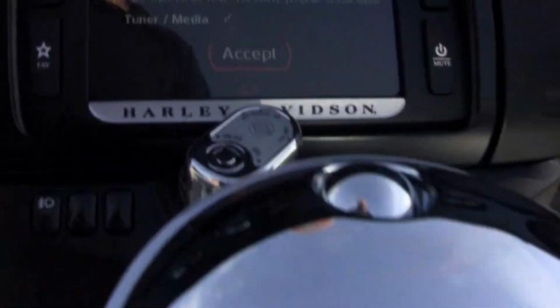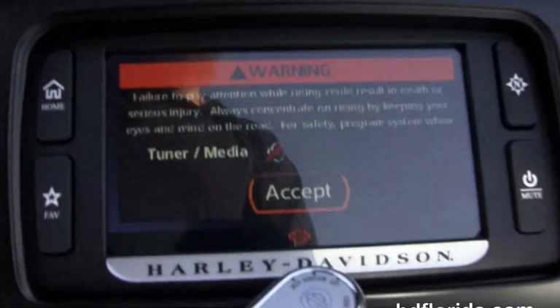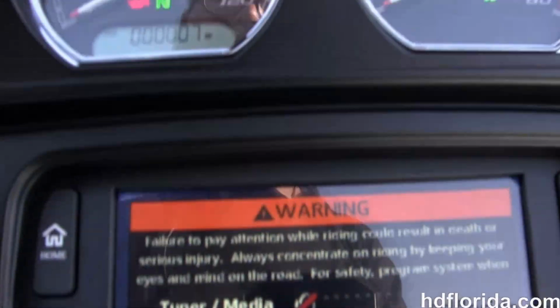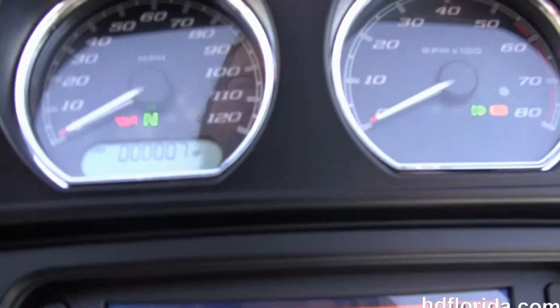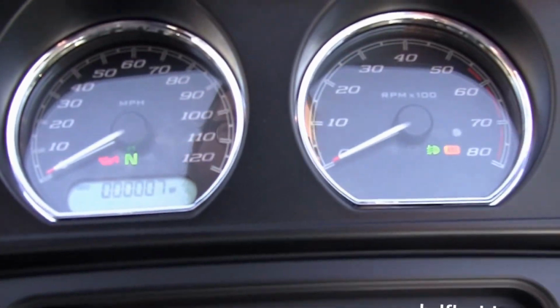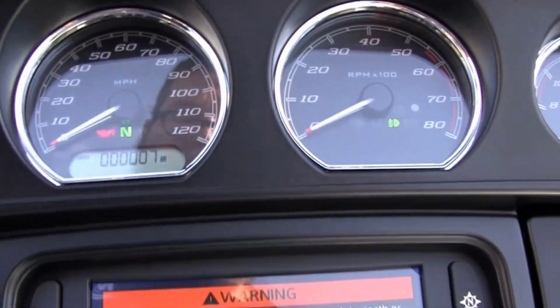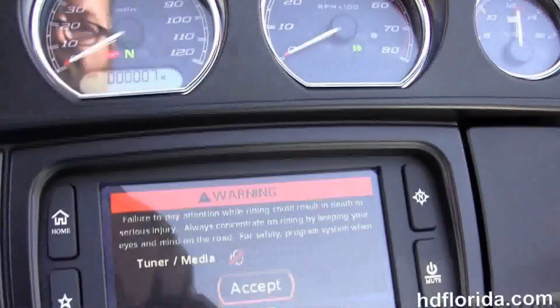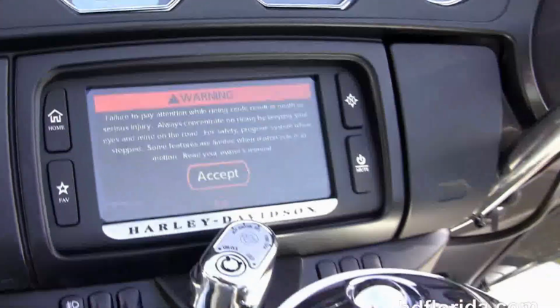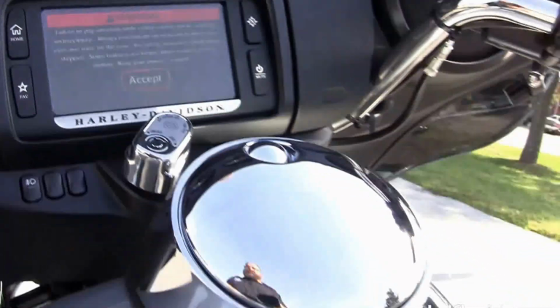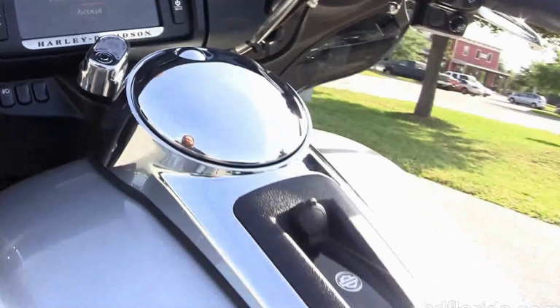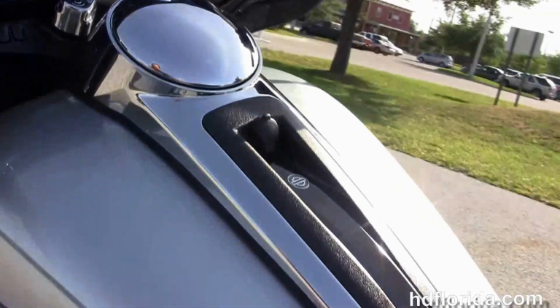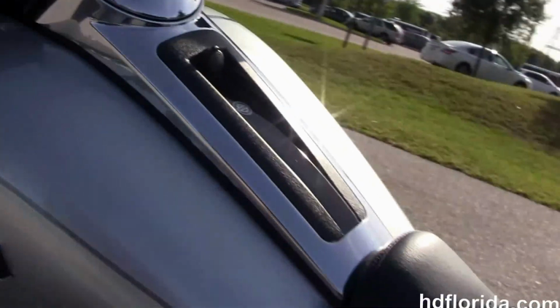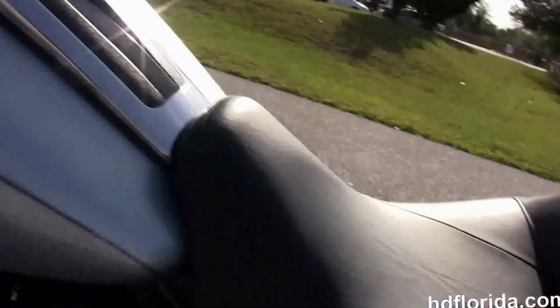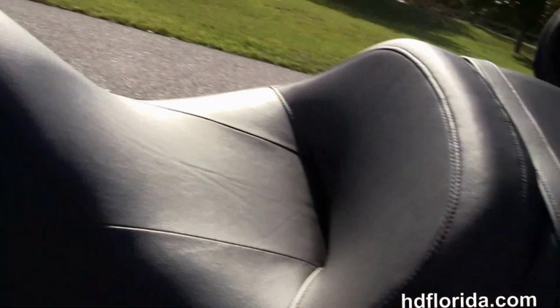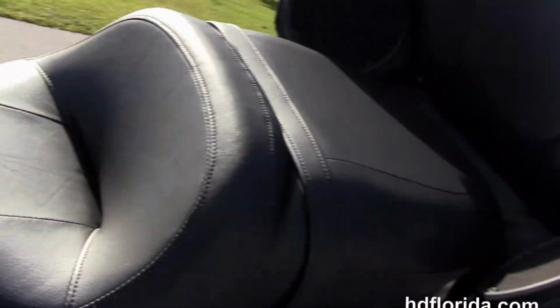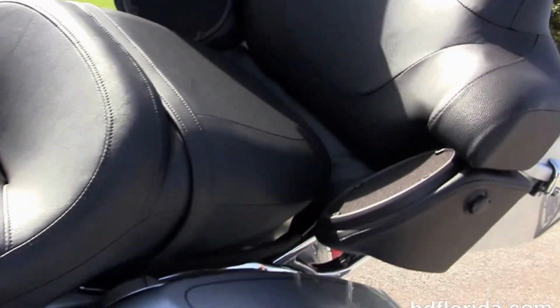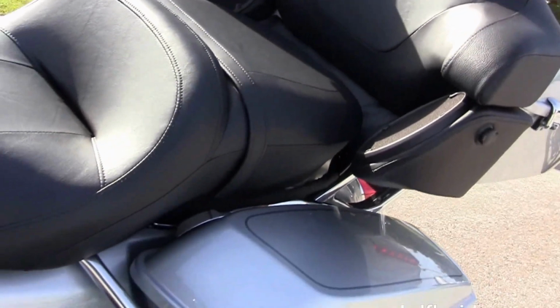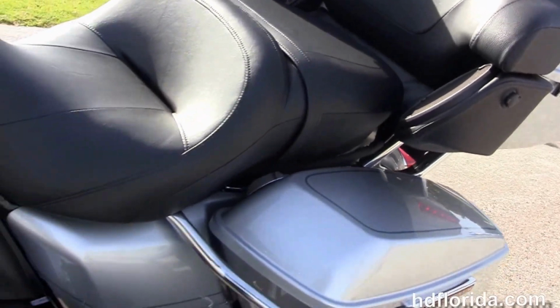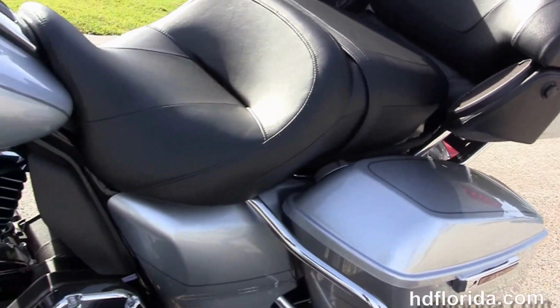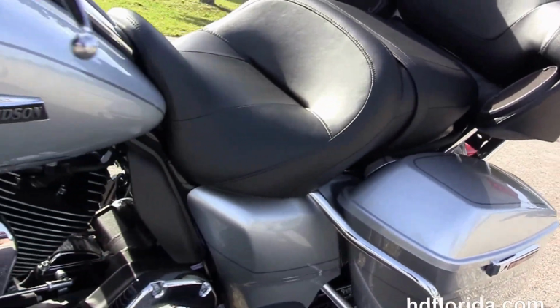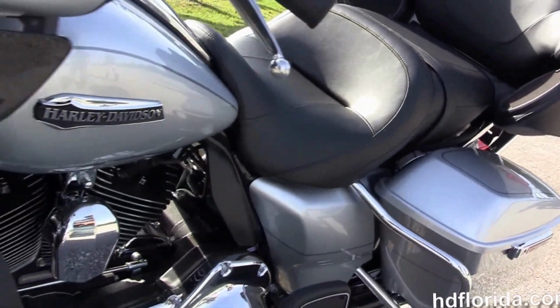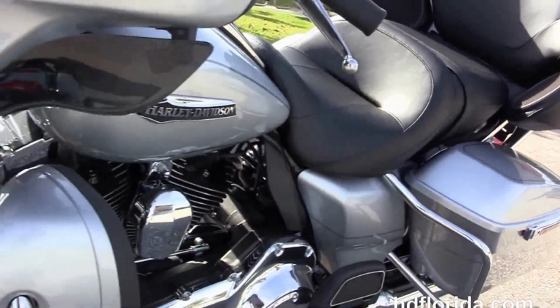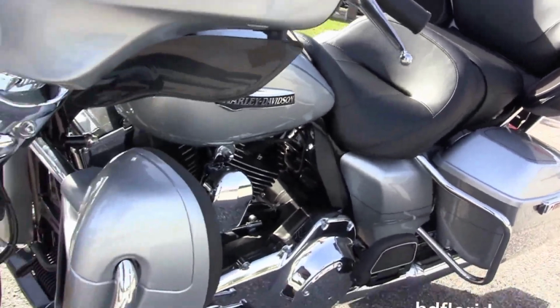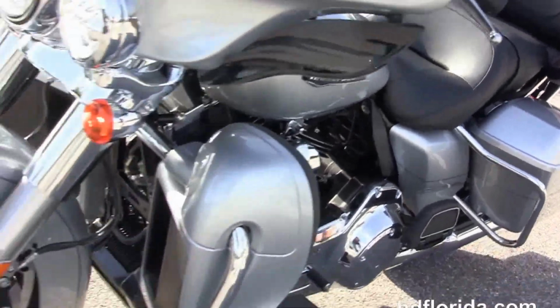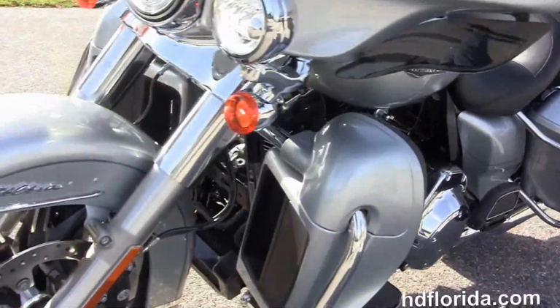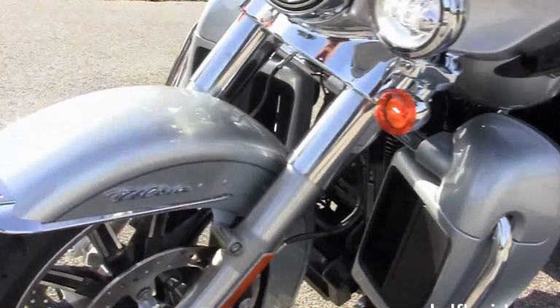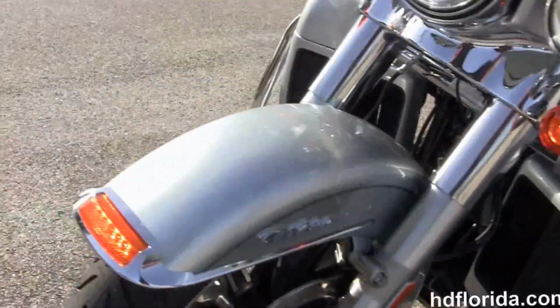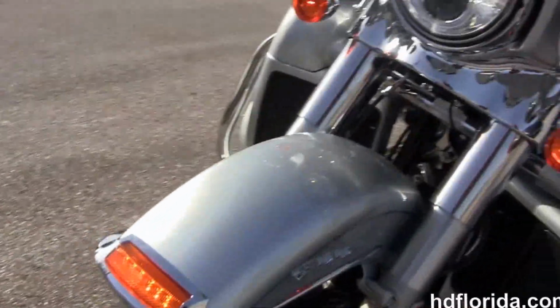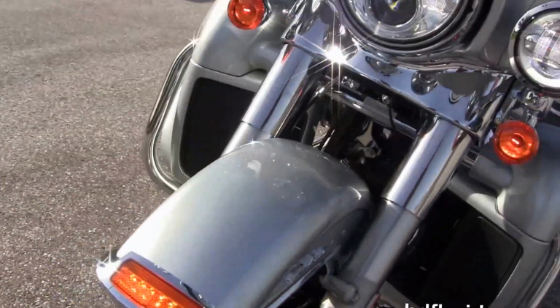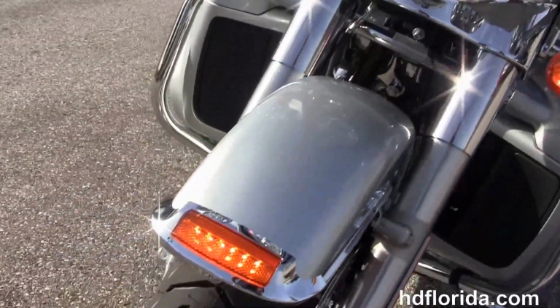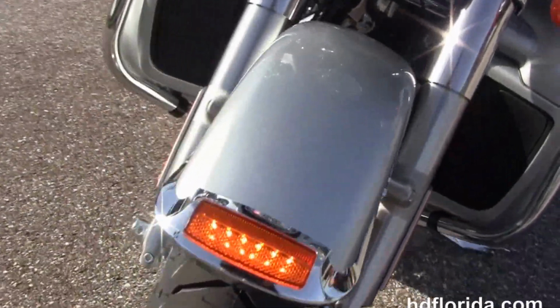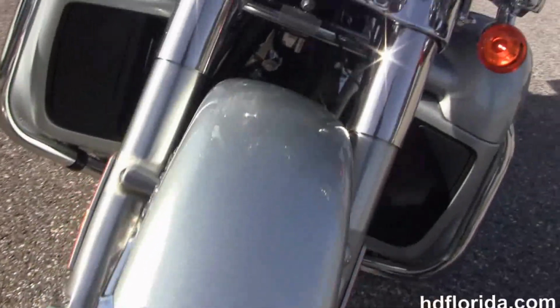Out front we've got the slipstream batwing fairing with the high visibility 4 gauges and the factory upgraded Boom Audio 6.5 GT infotainment center. It's also got a factory intercom. It's in brilliant silver pearl and it's also got the factory upgraded key fob security.